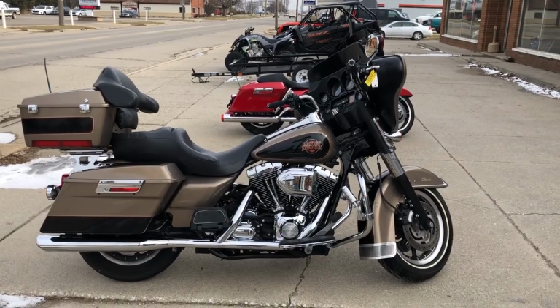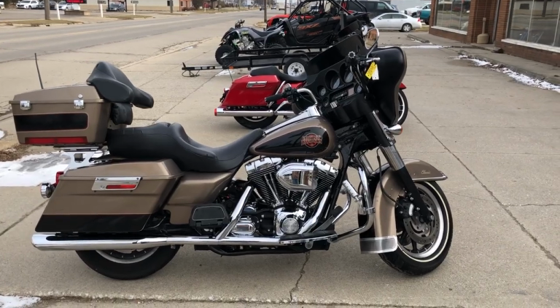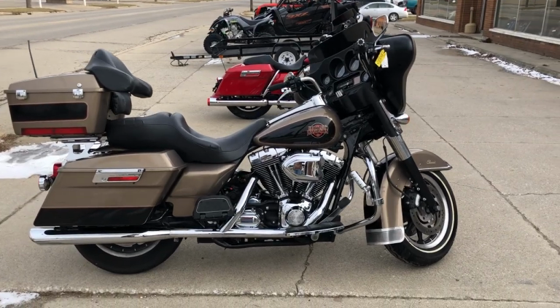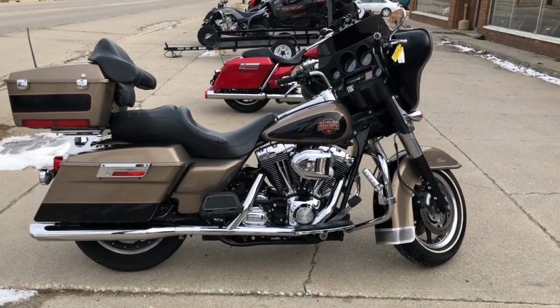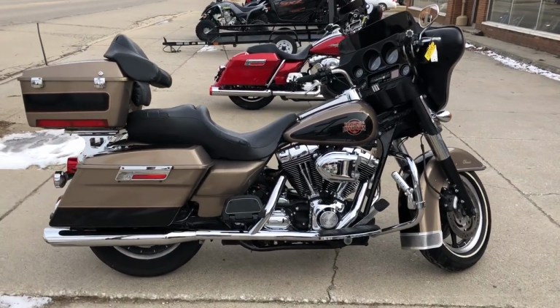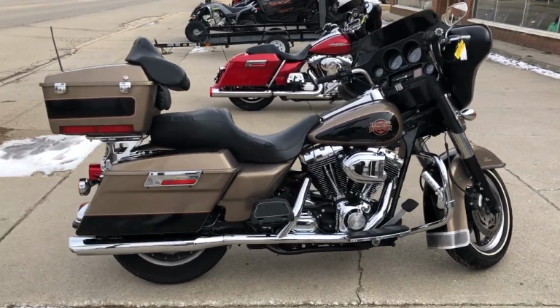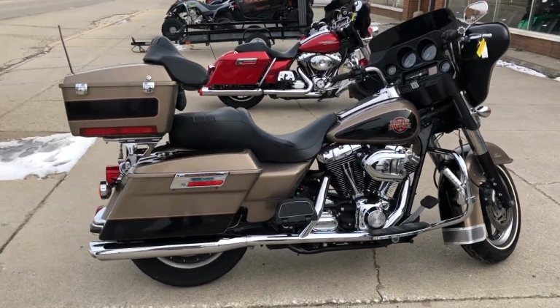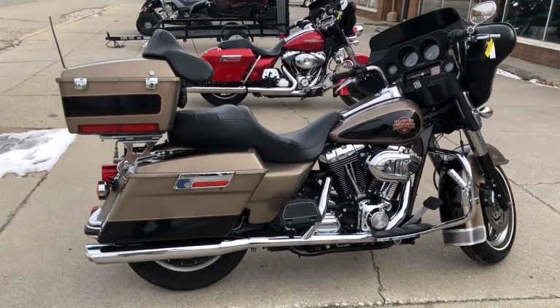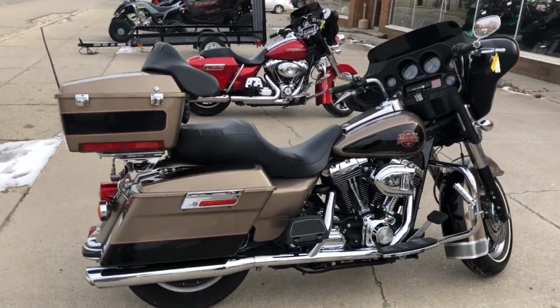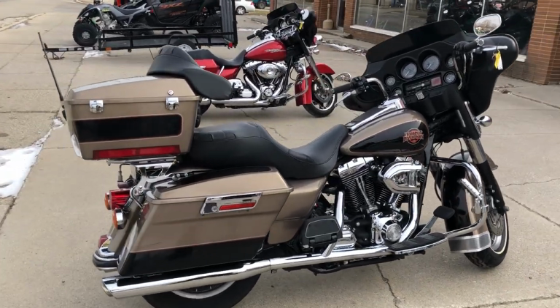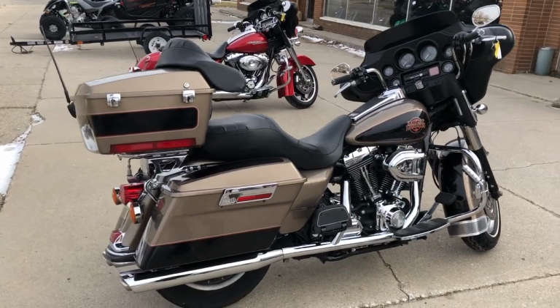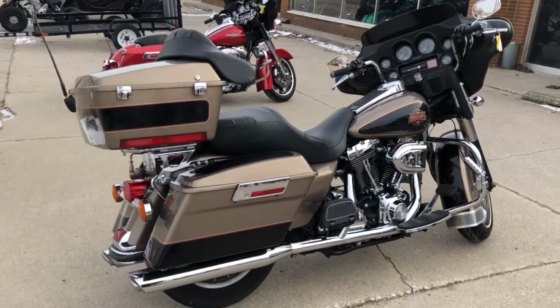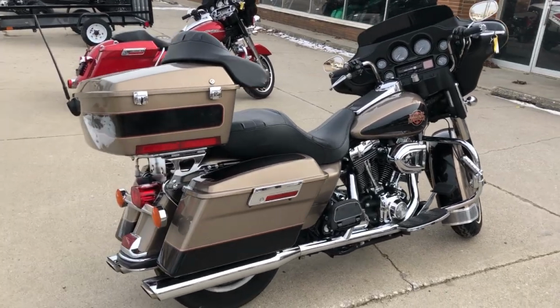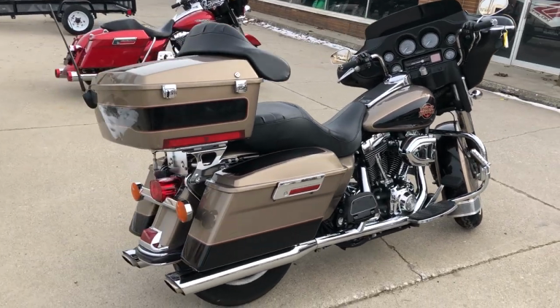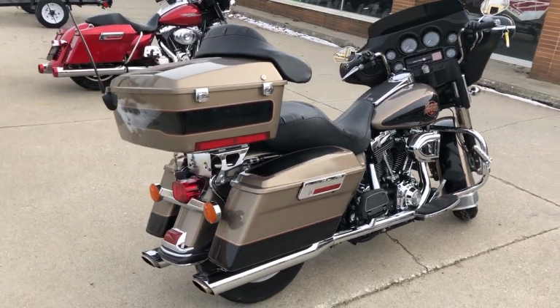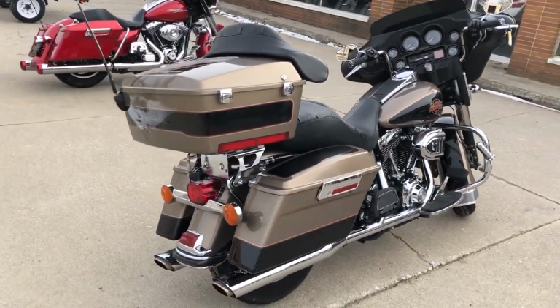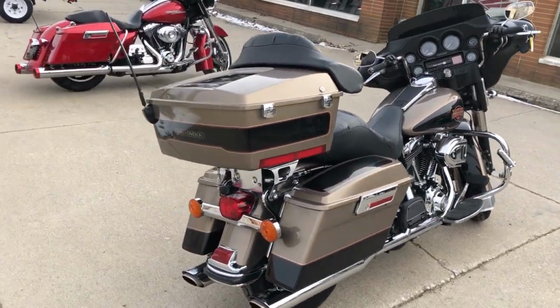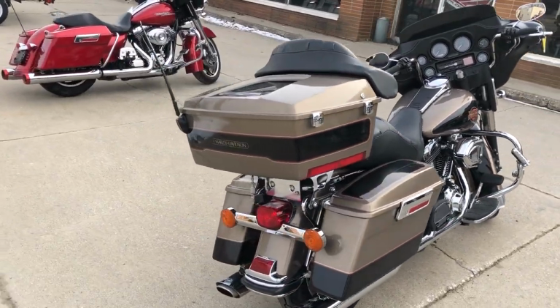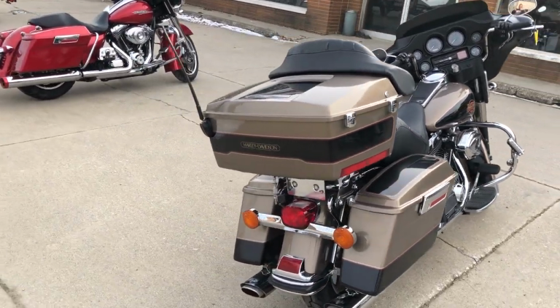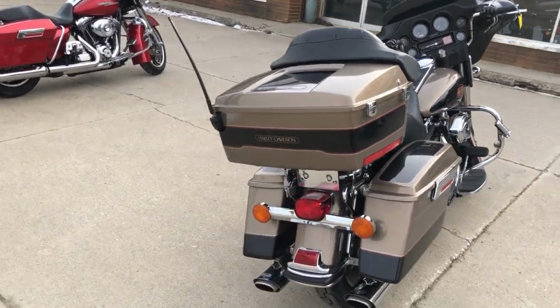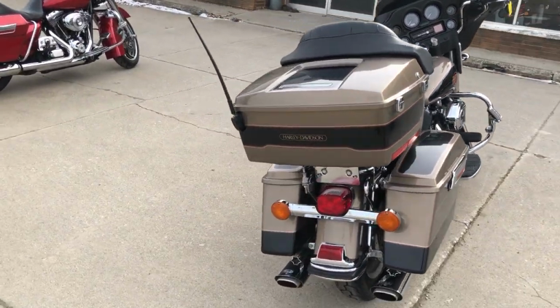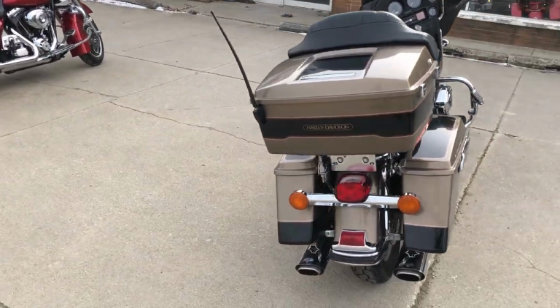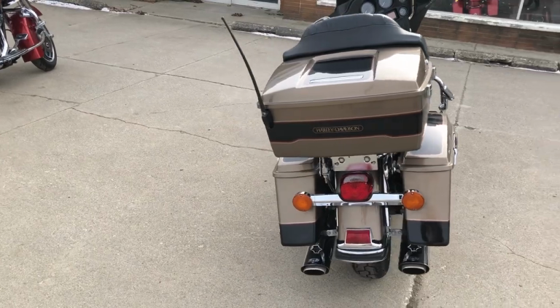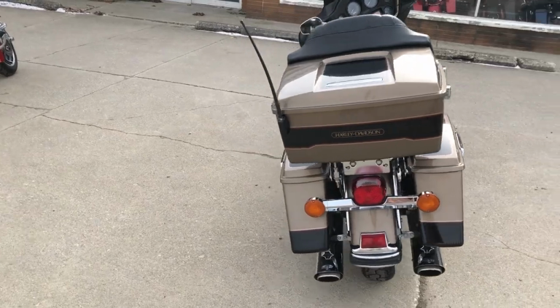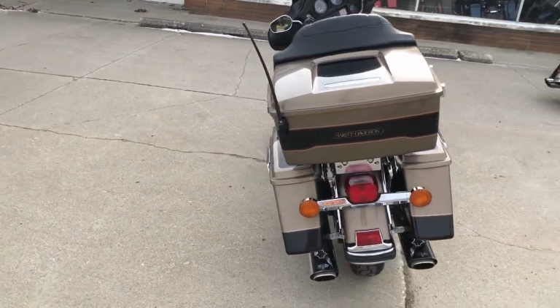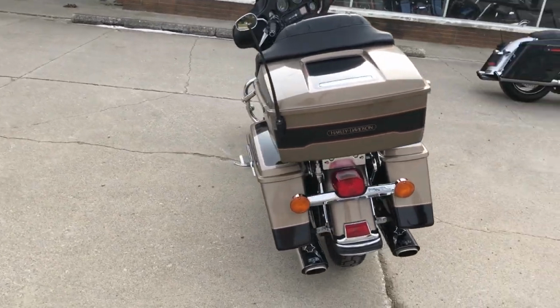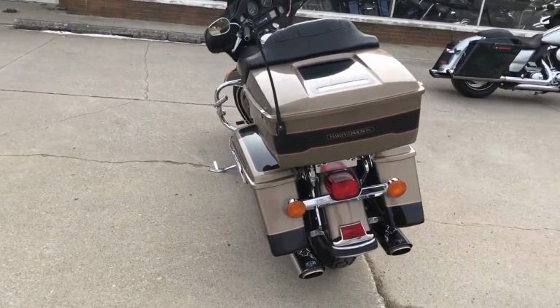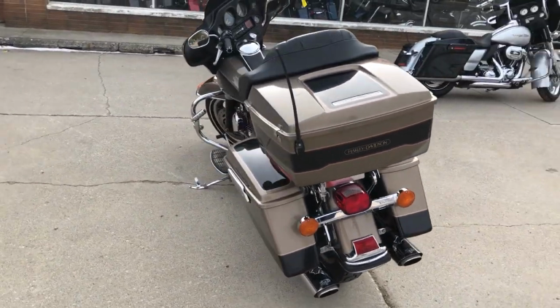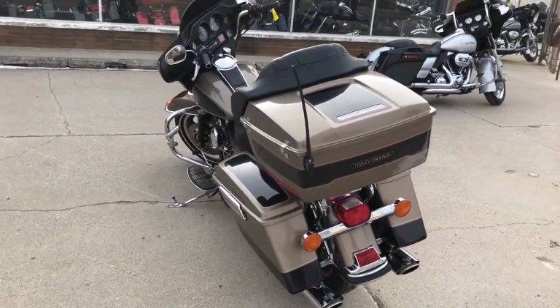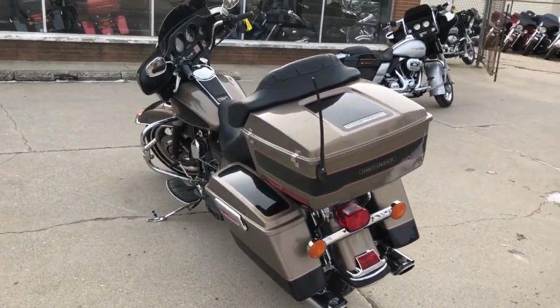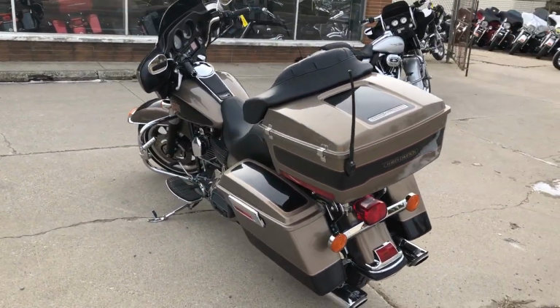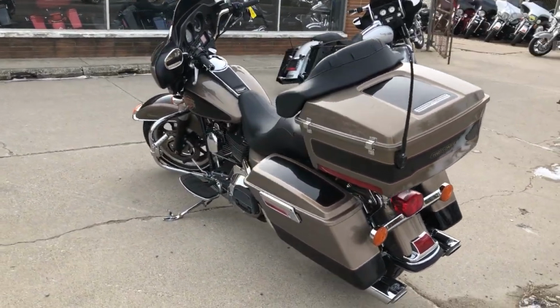ApprovalPowerSports.com here with a used Harley Electra Glide for sale with only 17,570 miles and a Stage 1 kit. It's a nice clean Electra Glide that runs strong and needs nothing.